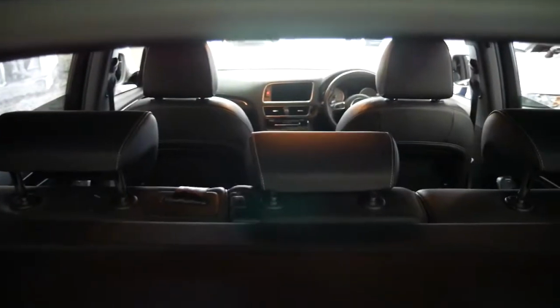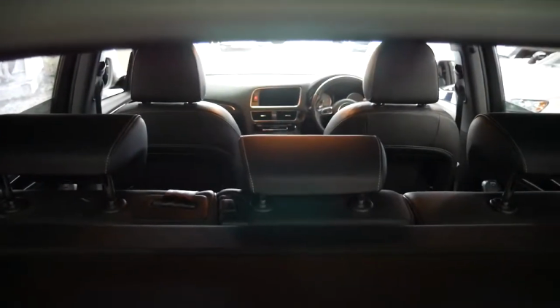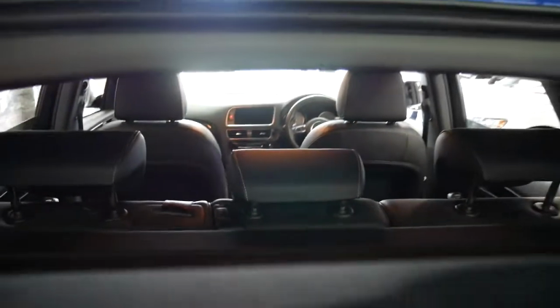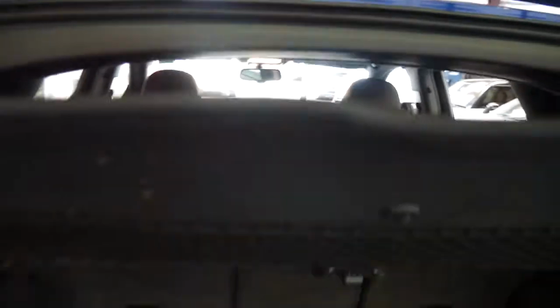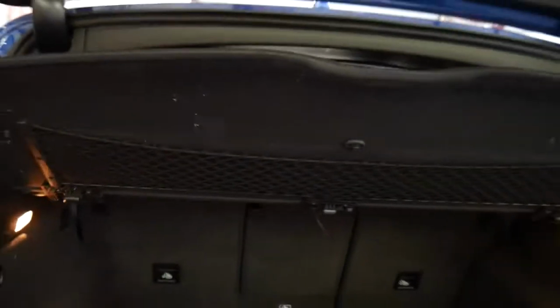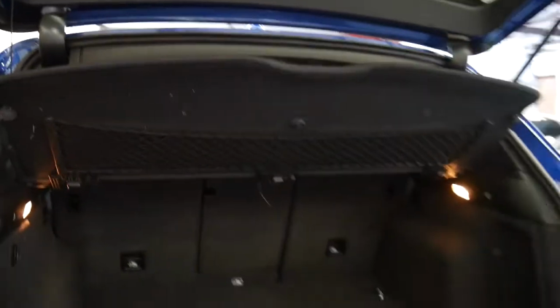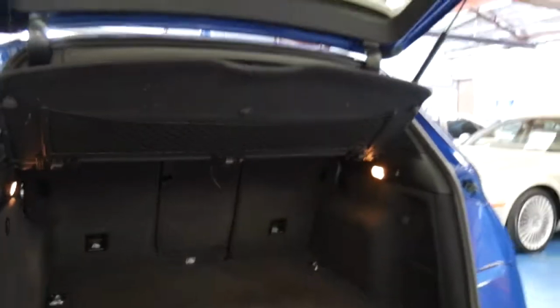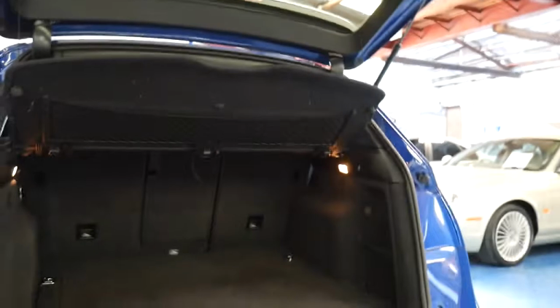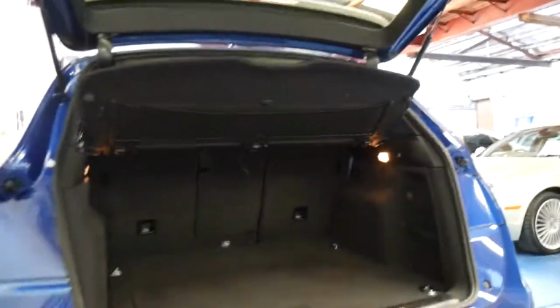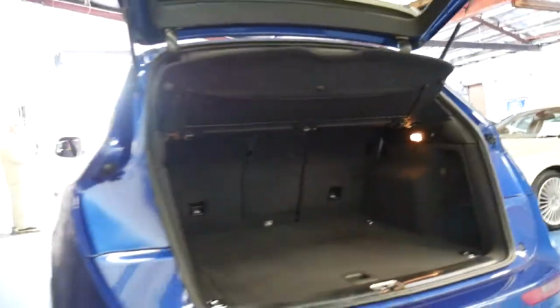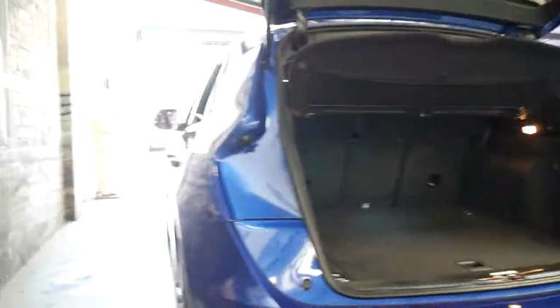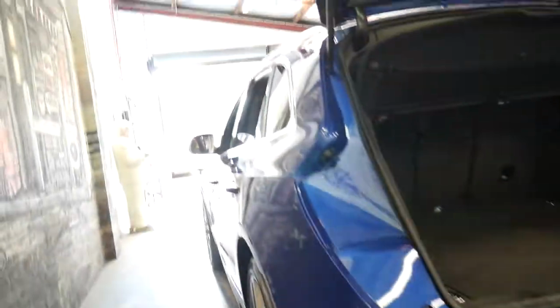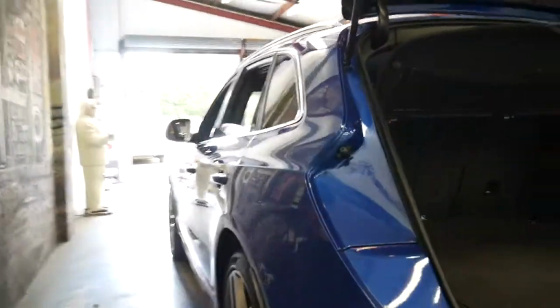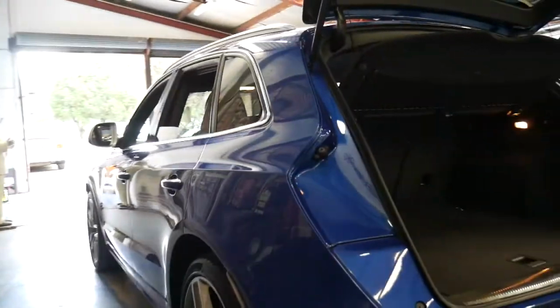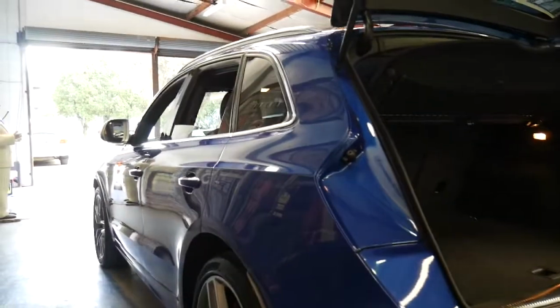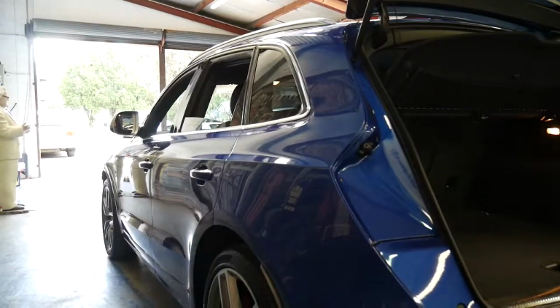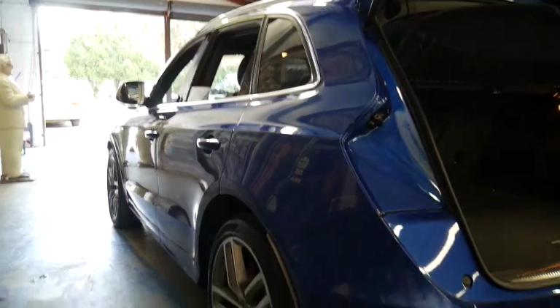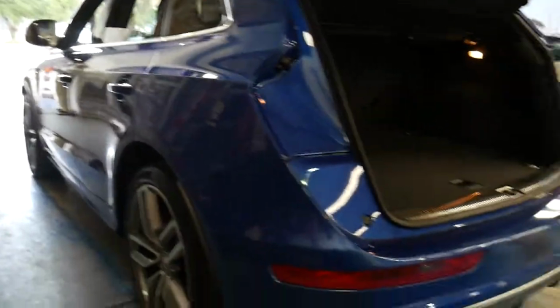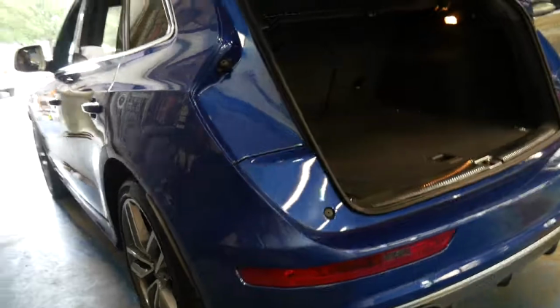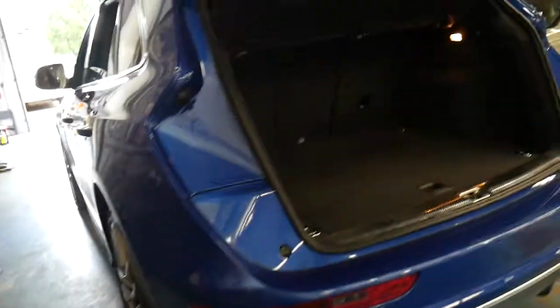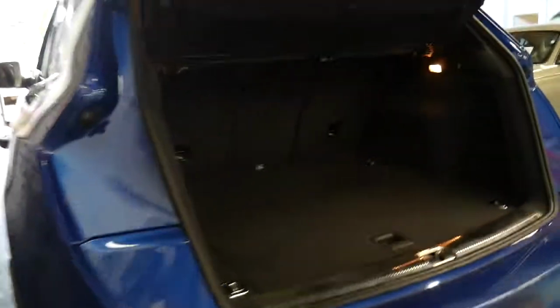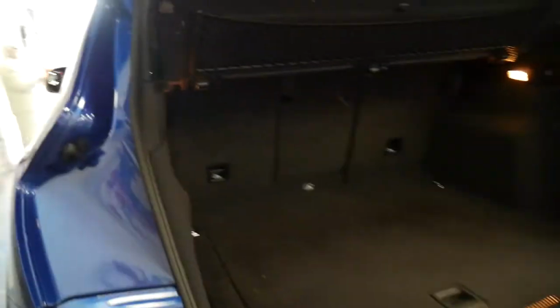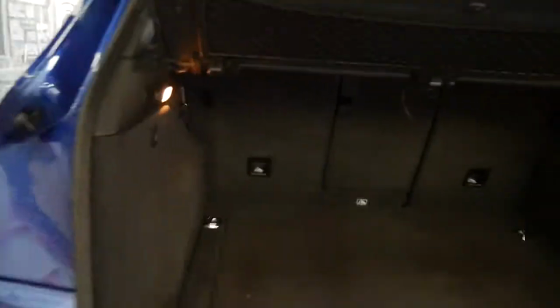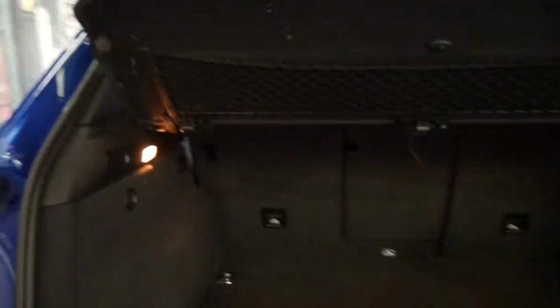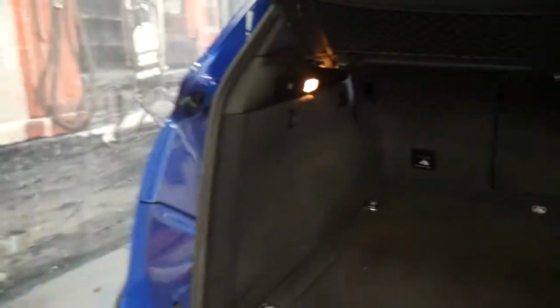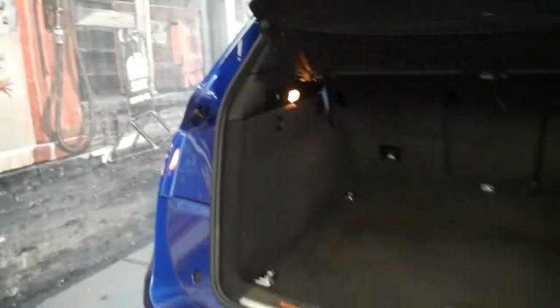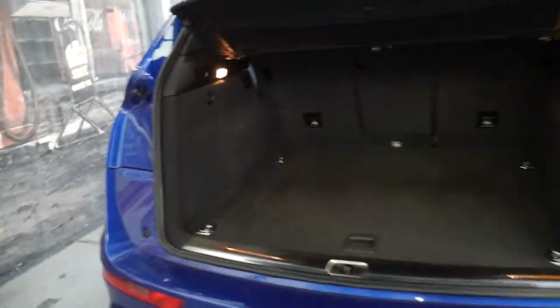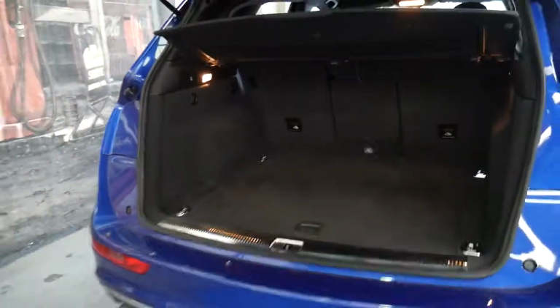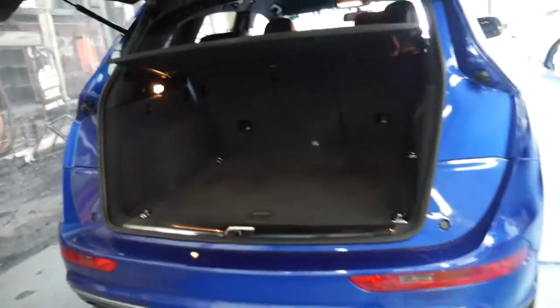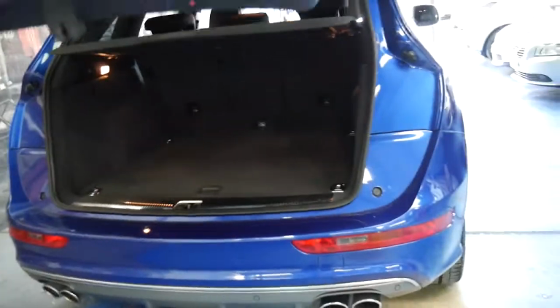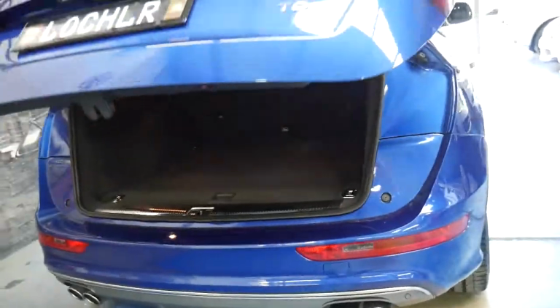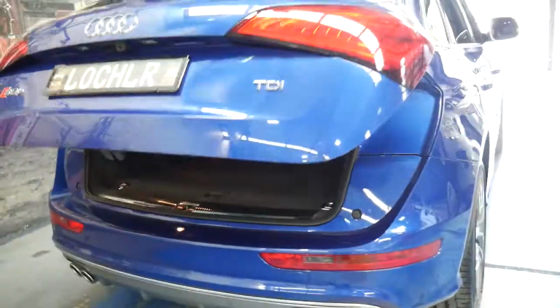We haven't detailed this car yet, it's only just come in, and we'd like you to possibly make an appointment for this vehicle if that's all right. We've got so many cars here at the moment. Here at the Old Timer Centre it's literally full, so this is a car we're going to keep offsite at one of our other premises.